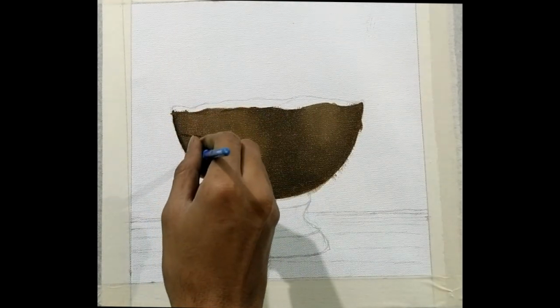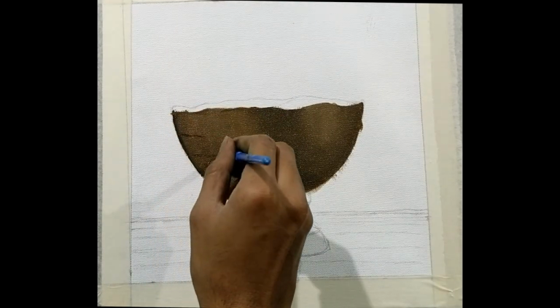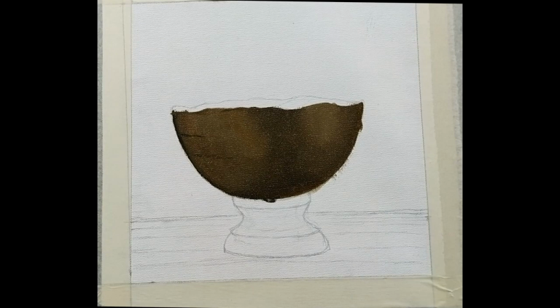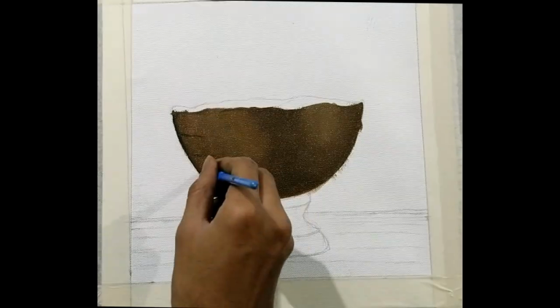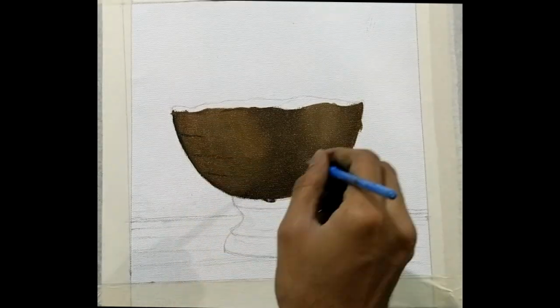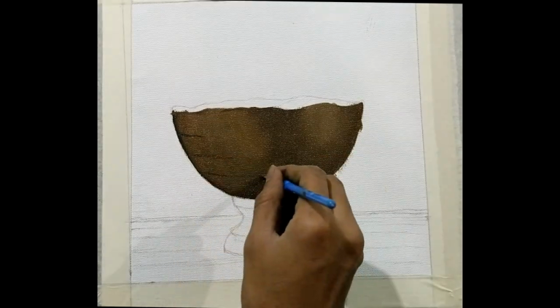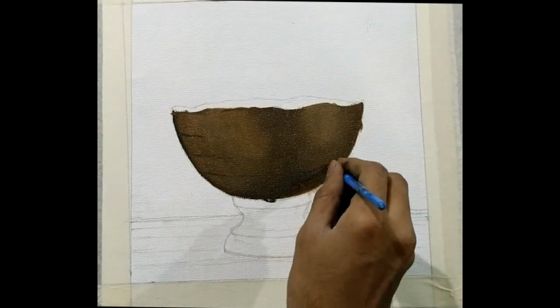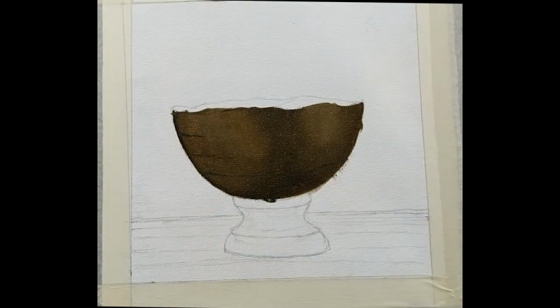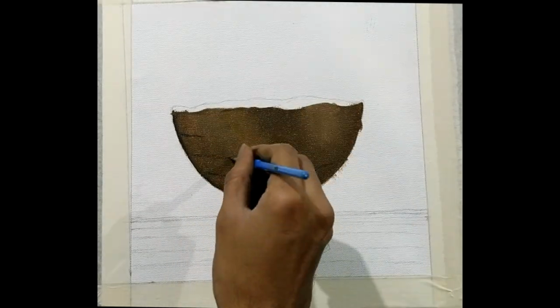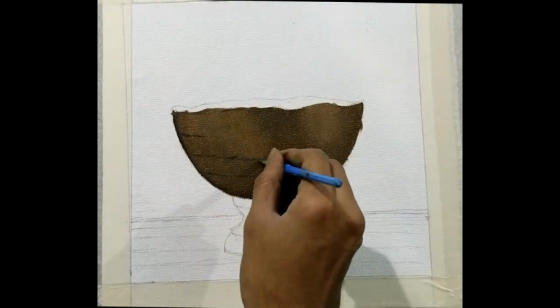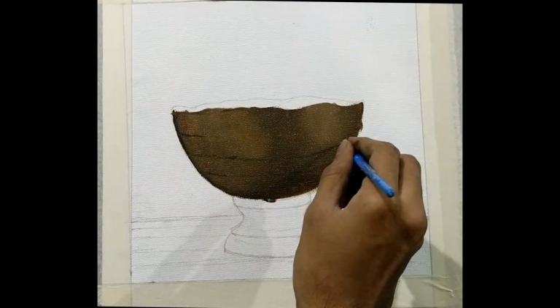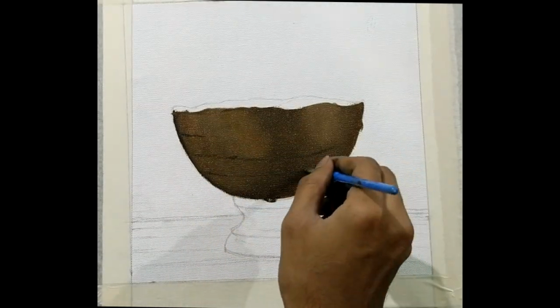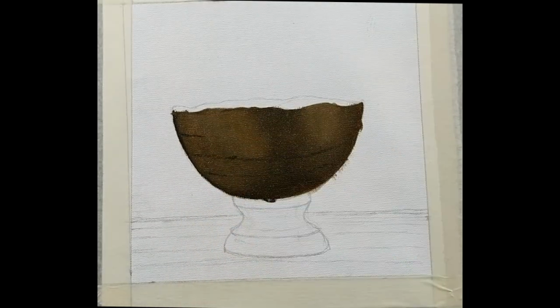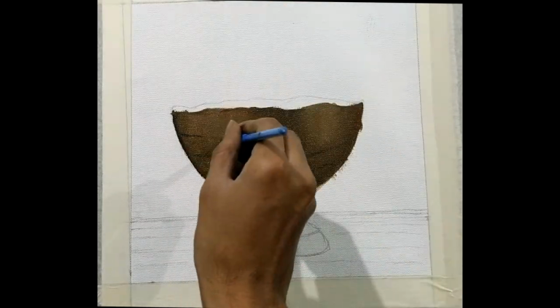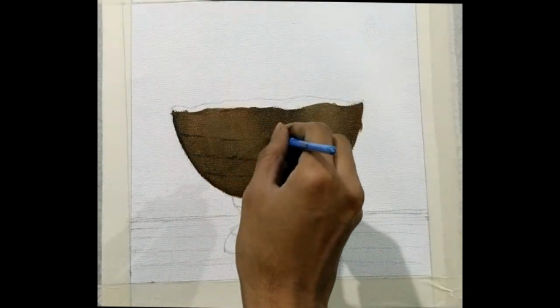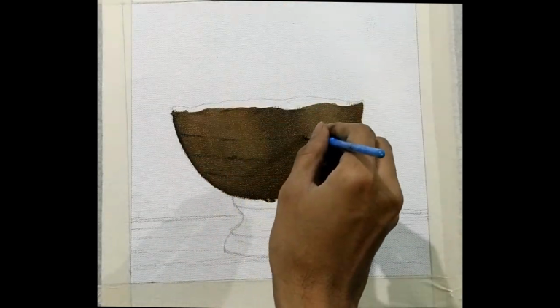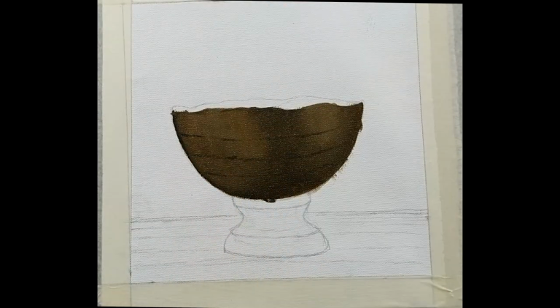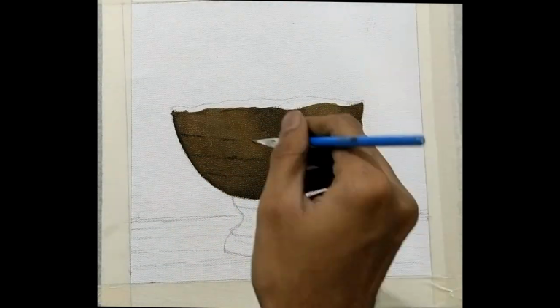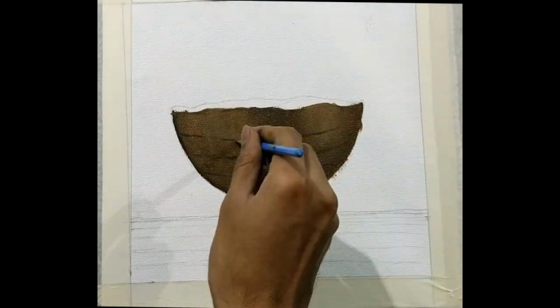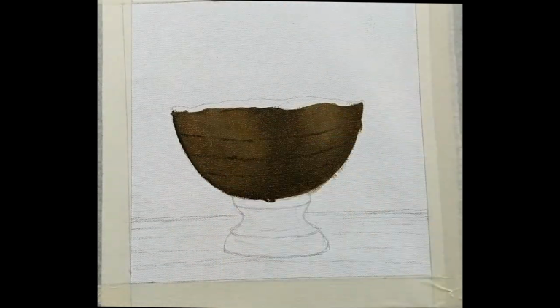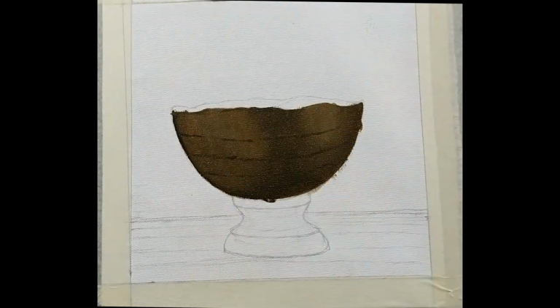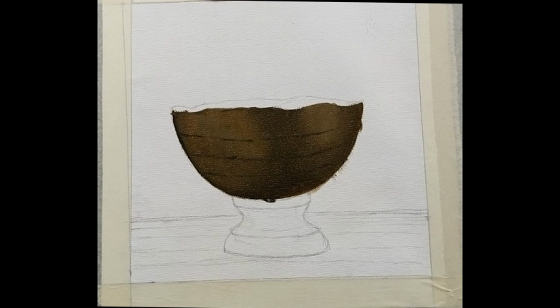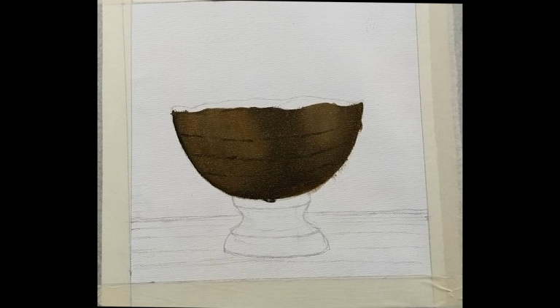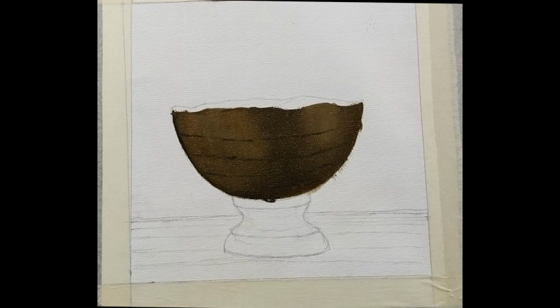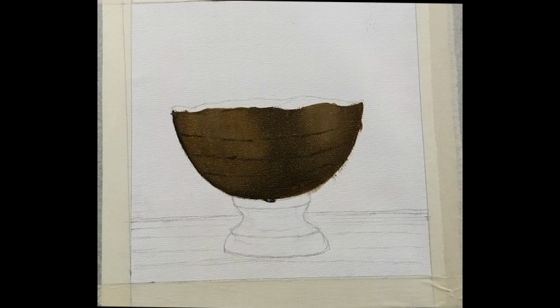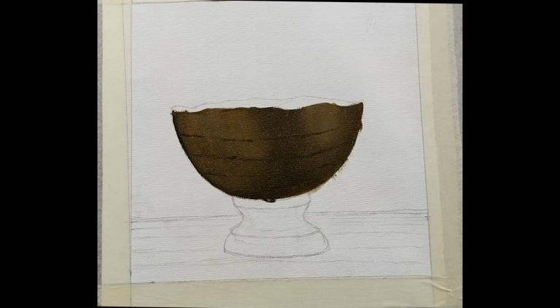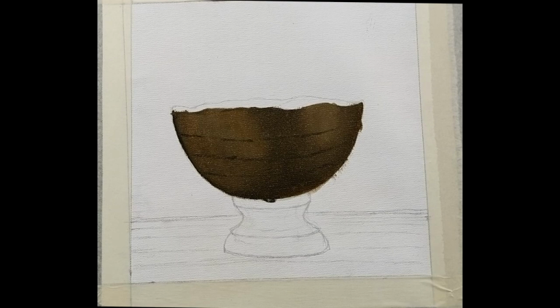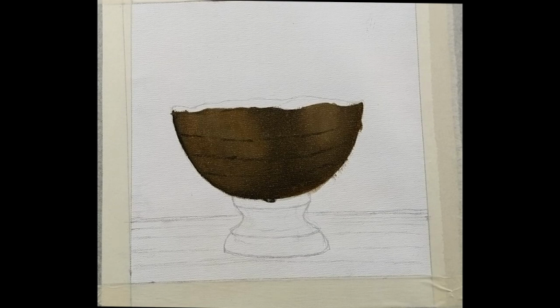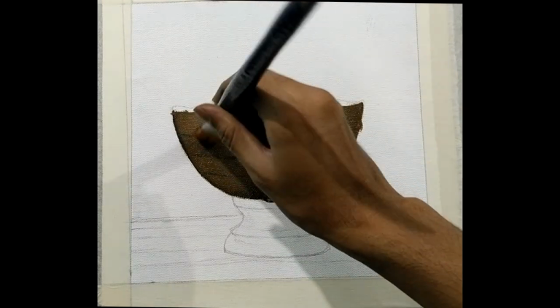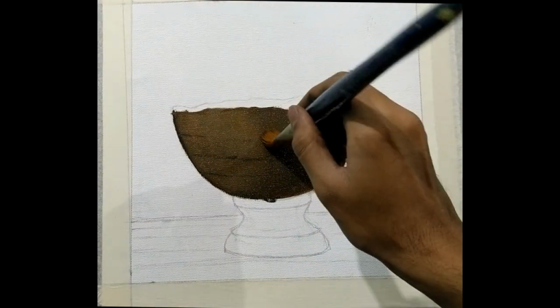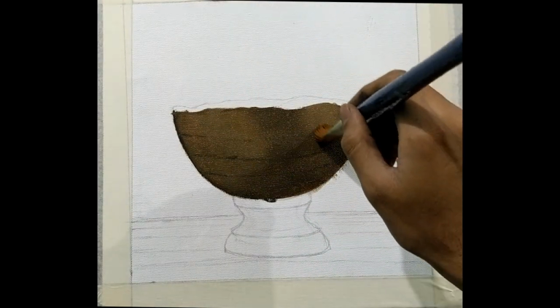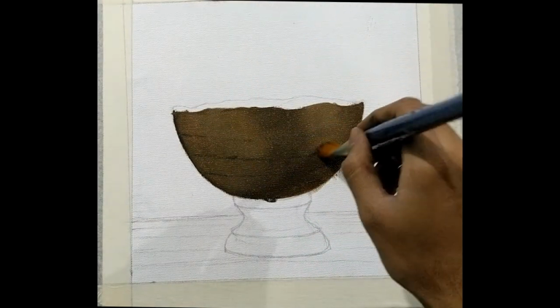Now I'm making the curves in the bow to determine the shape of it. You can do this by adding a little bit of black to the darker shades.